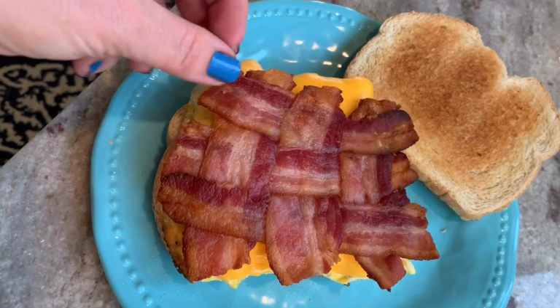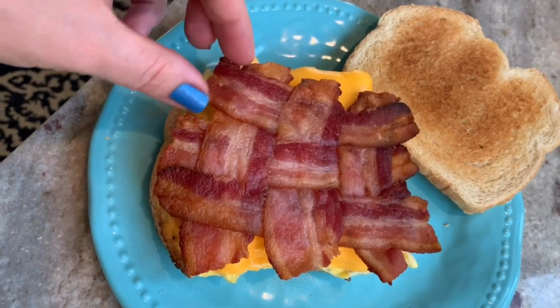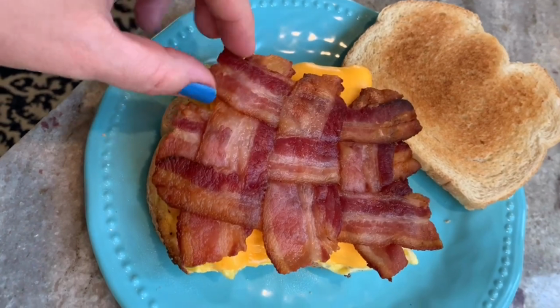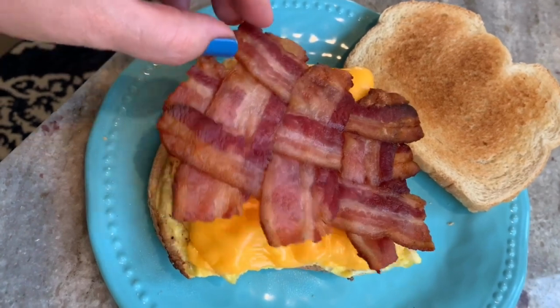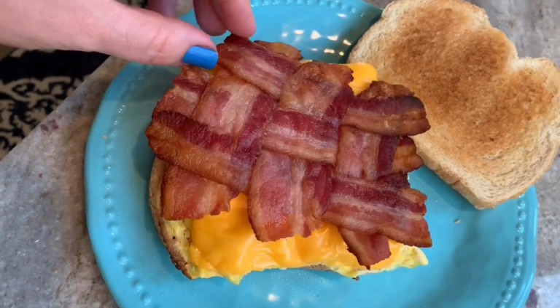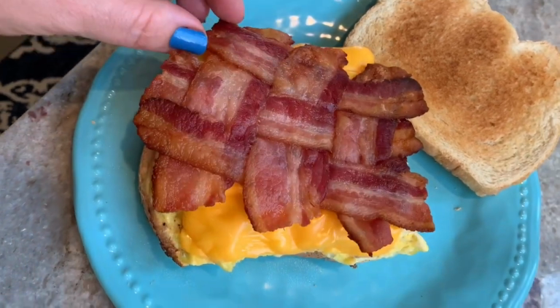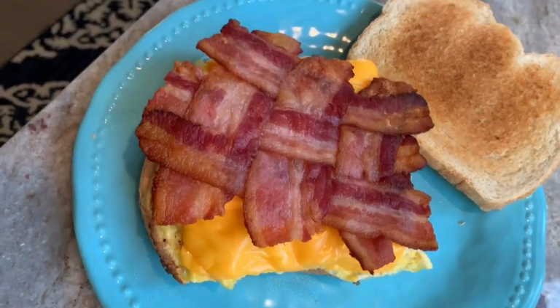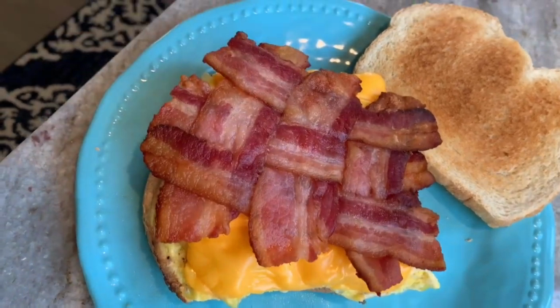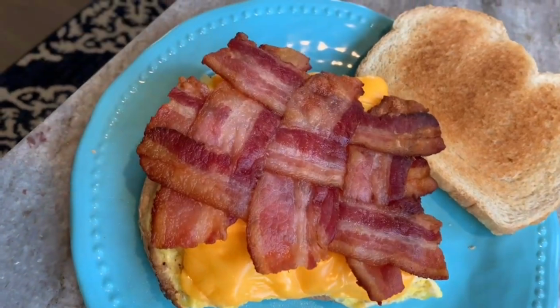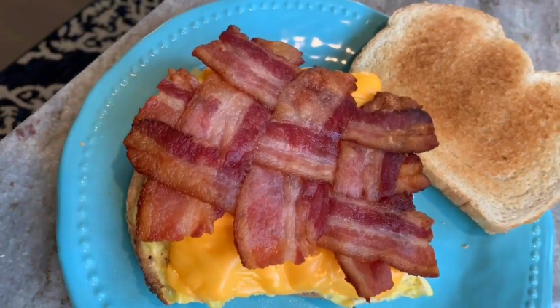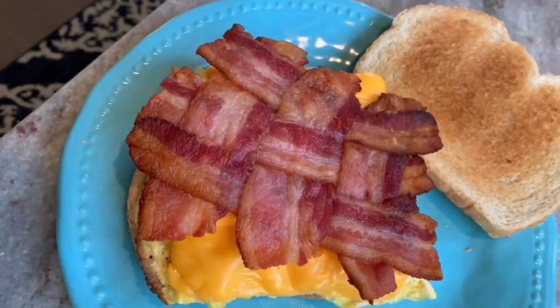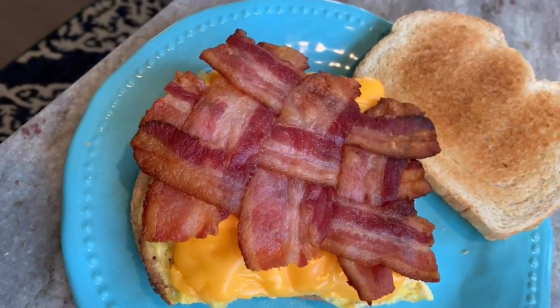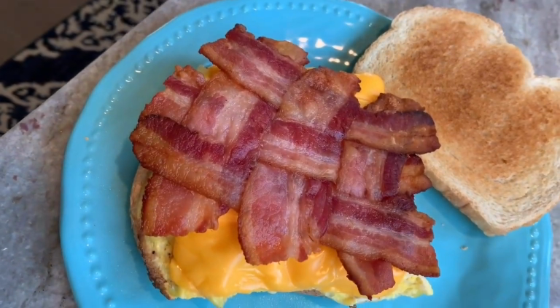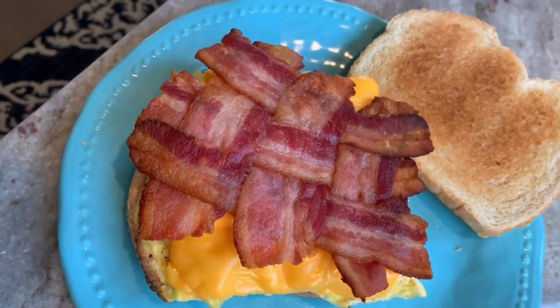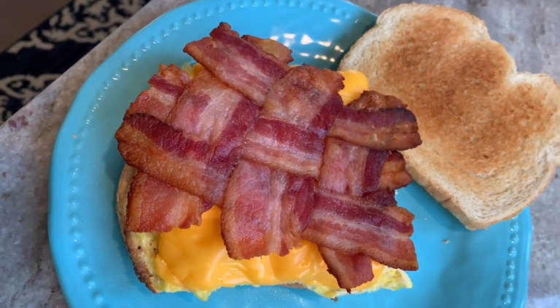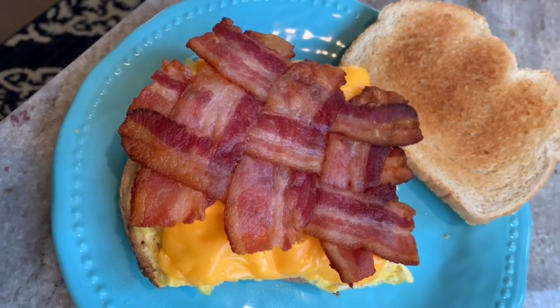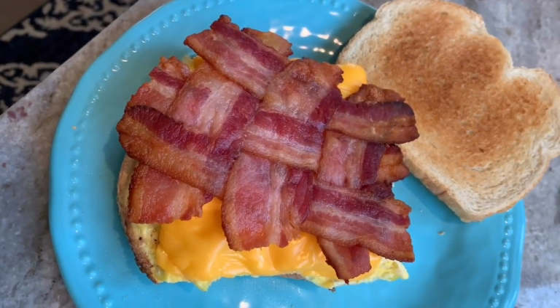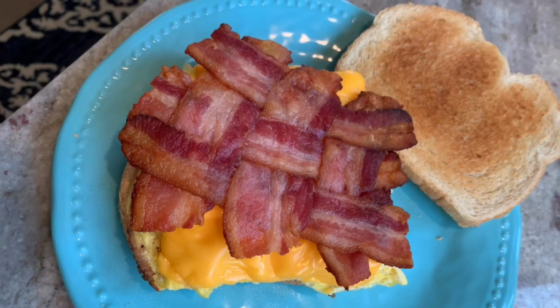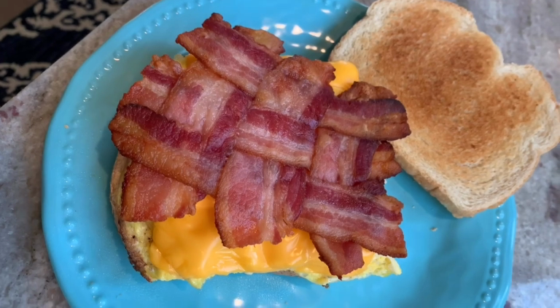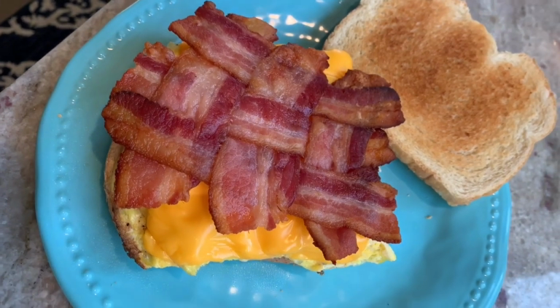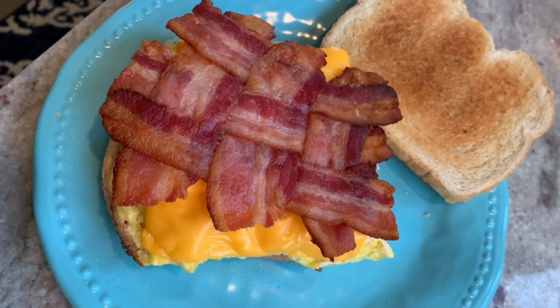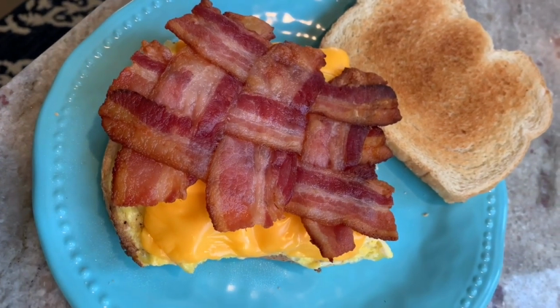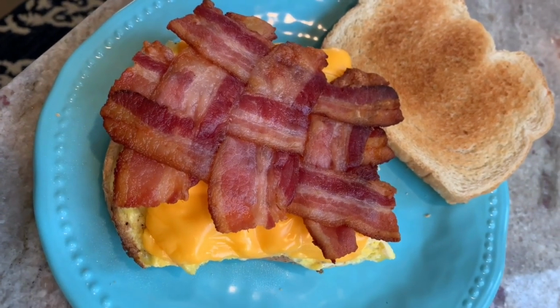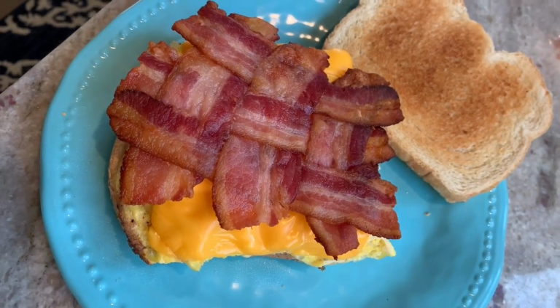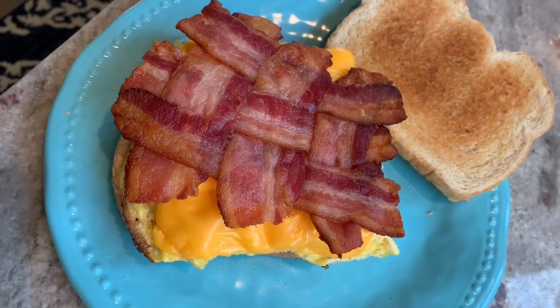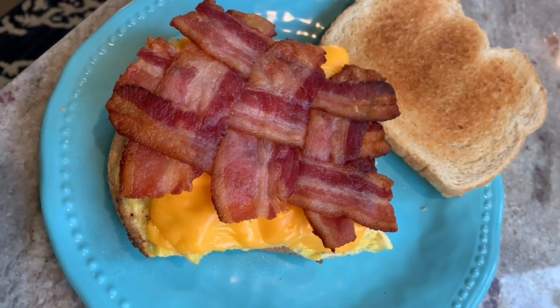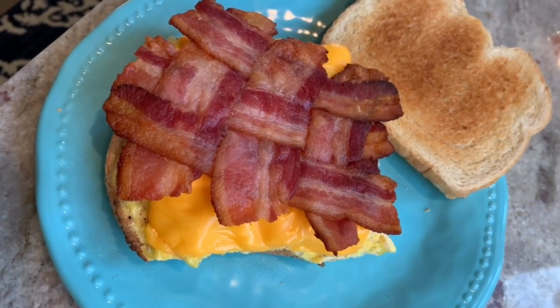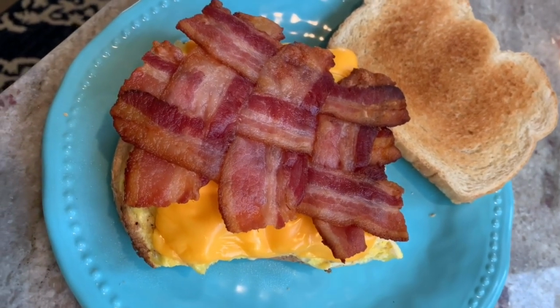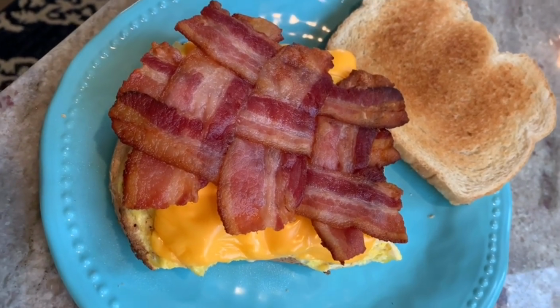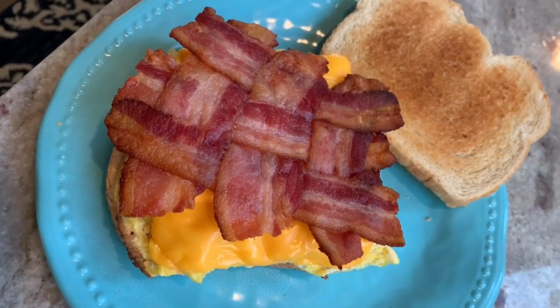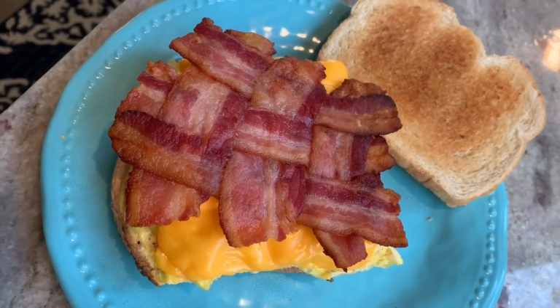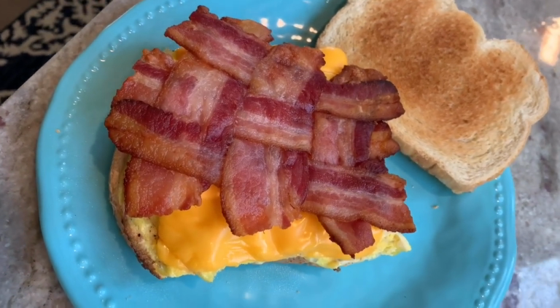I love it, it looks so good. I hope you guys like this one, I hope you found it helpful, and I hope you give it a try because this is a super easy way to just make a sandwich look a little bit better. Thanks for watching.